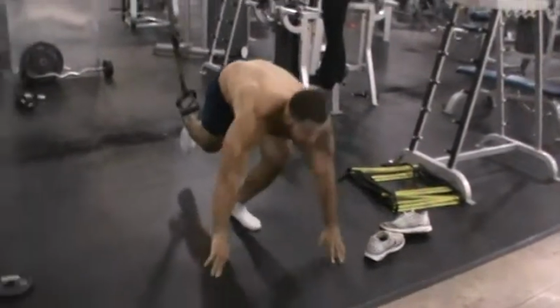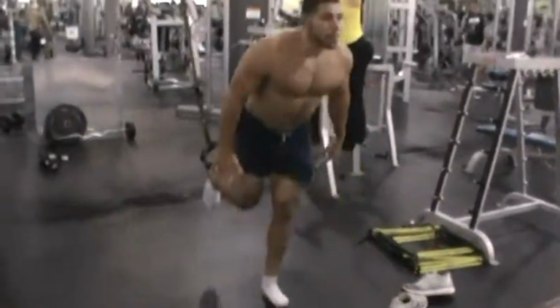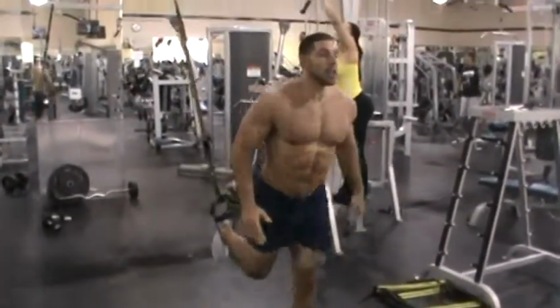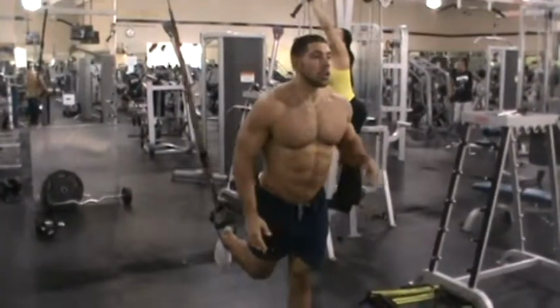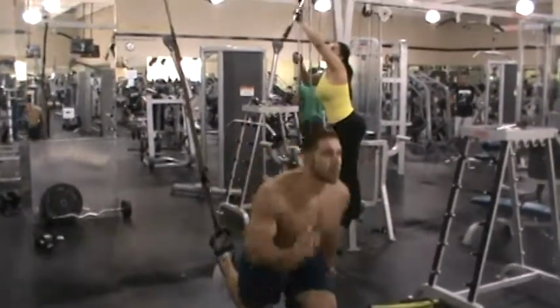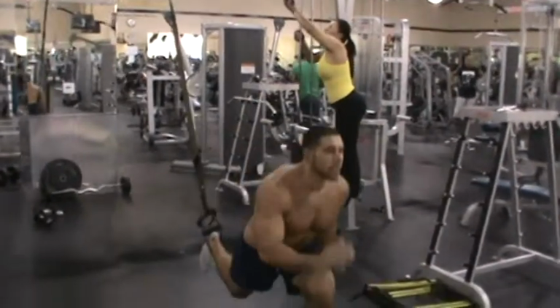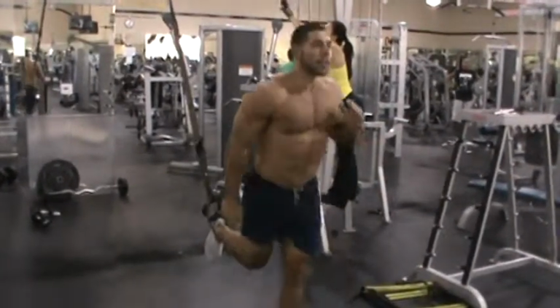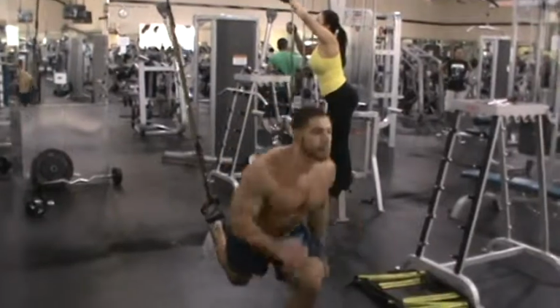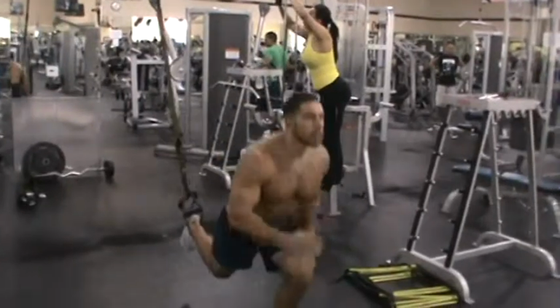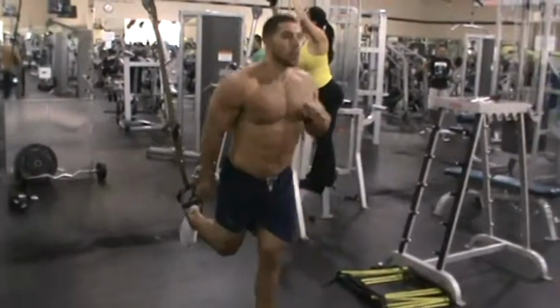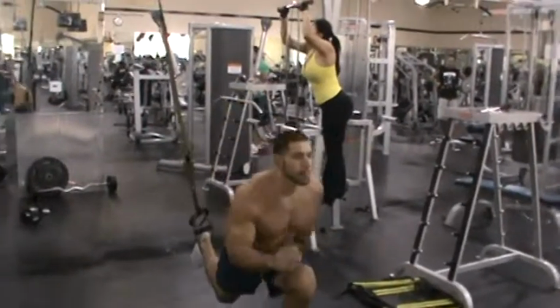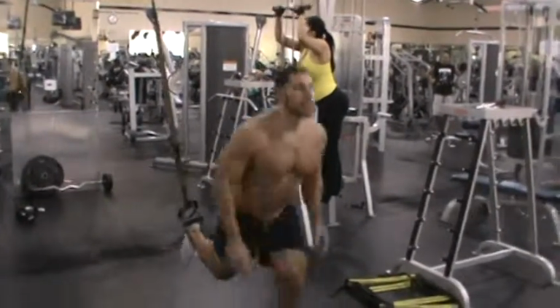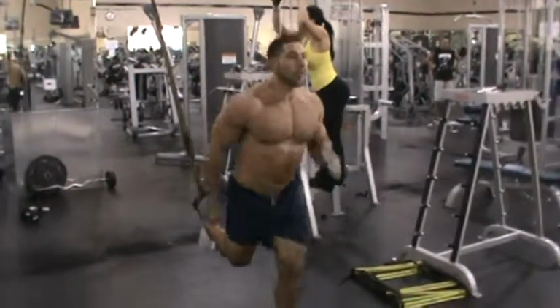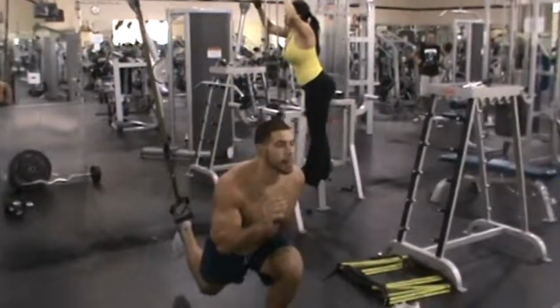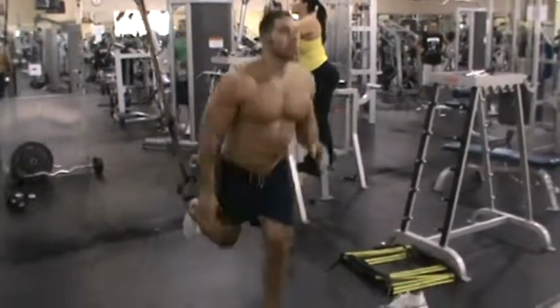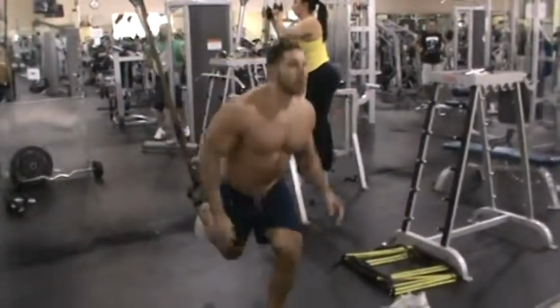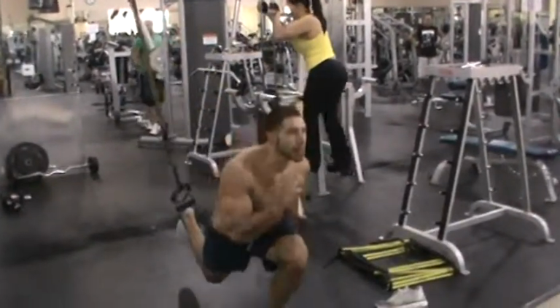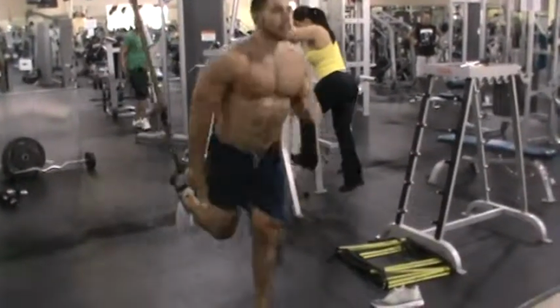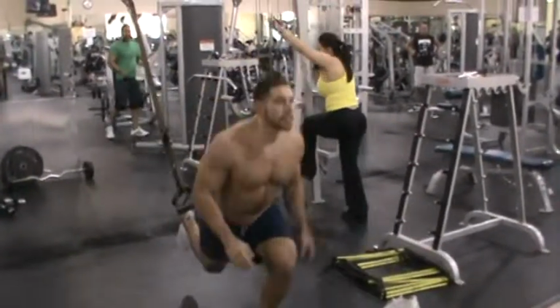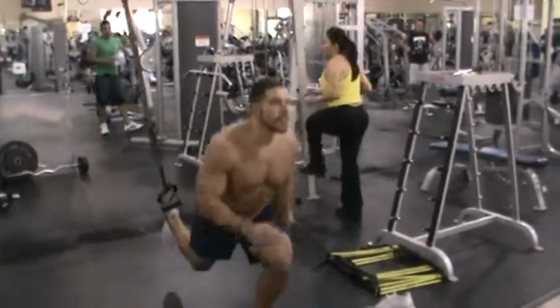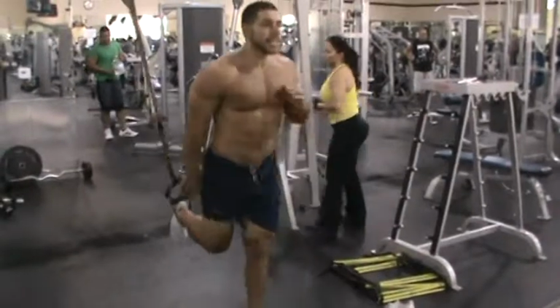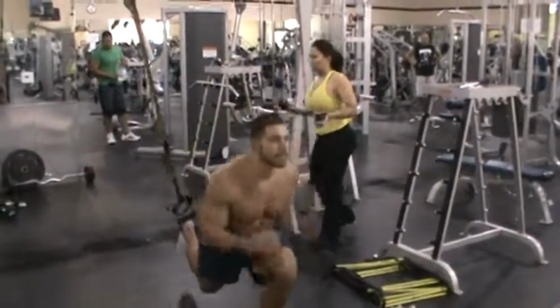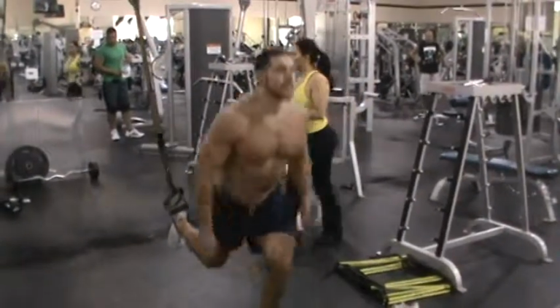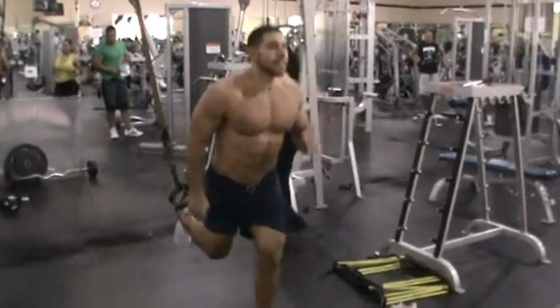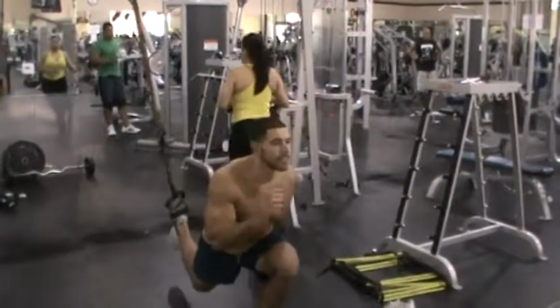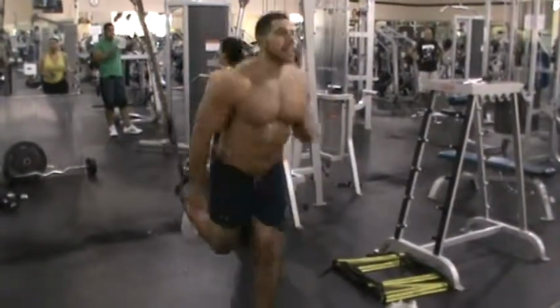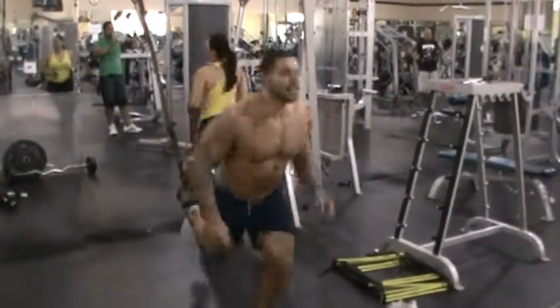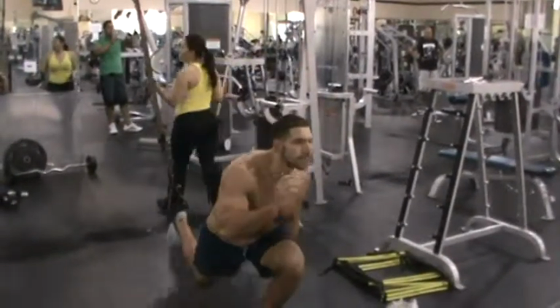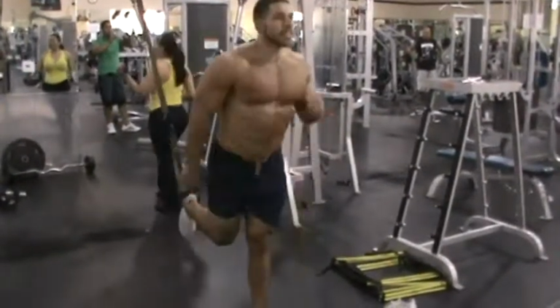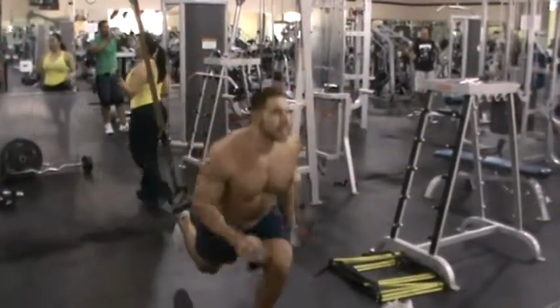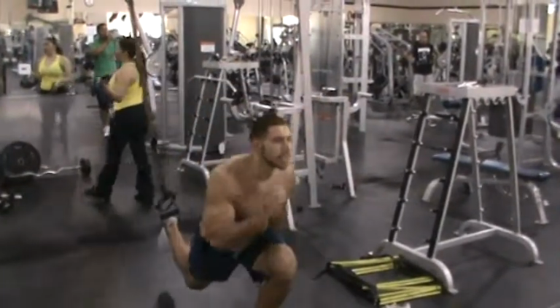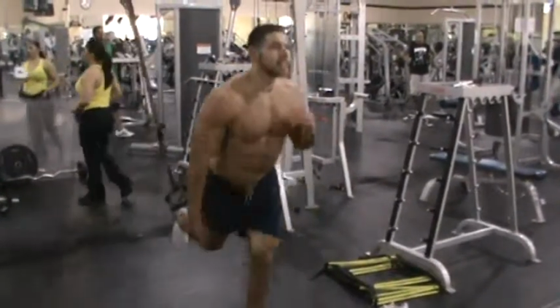Stand up, go straight to one-legged lunge. One, two, three, four, five, six, seven, eight, nine, ten.